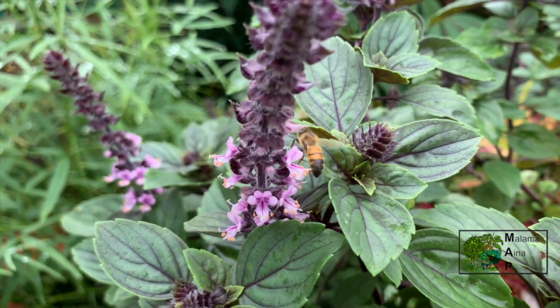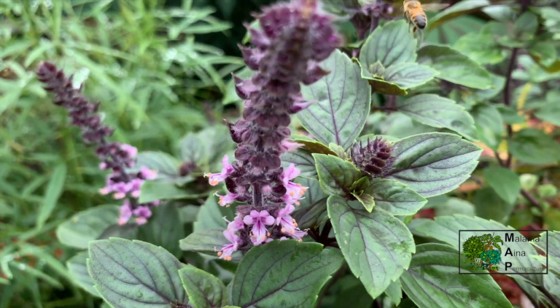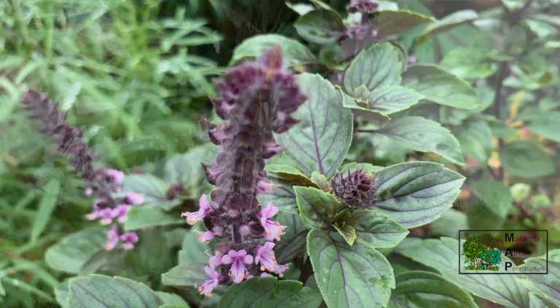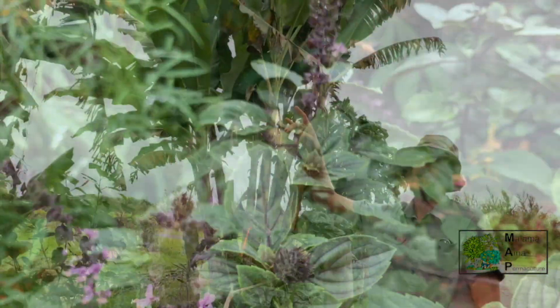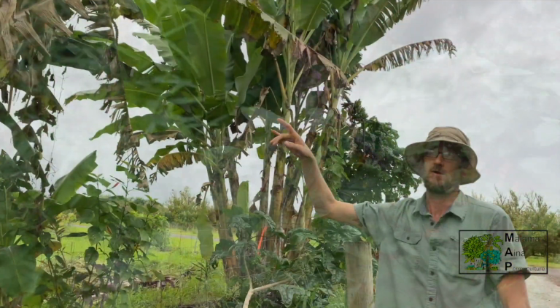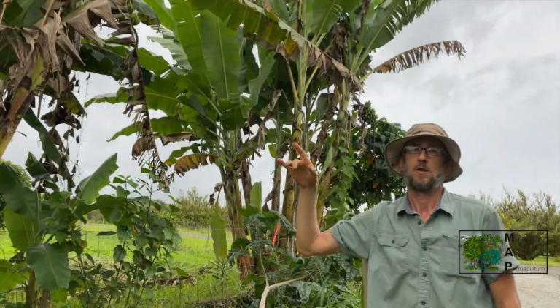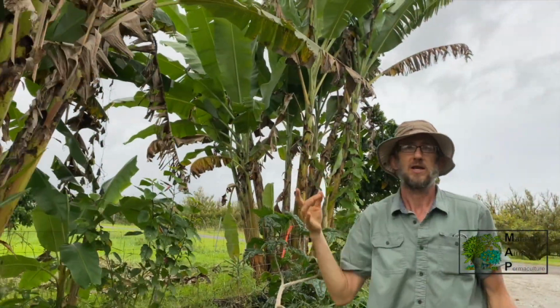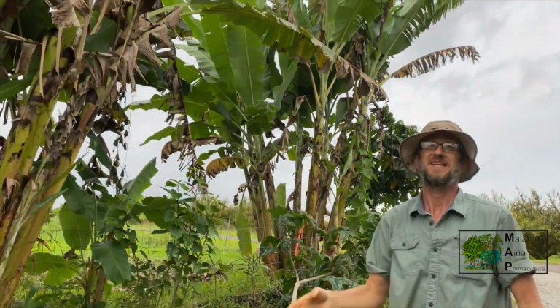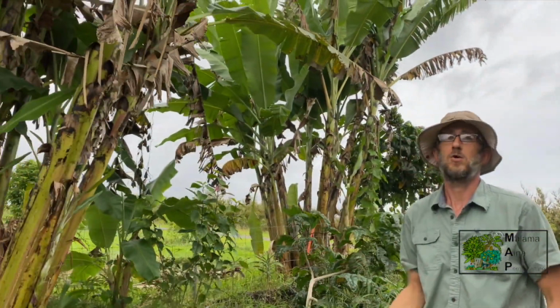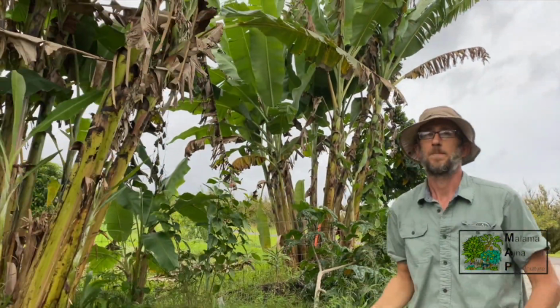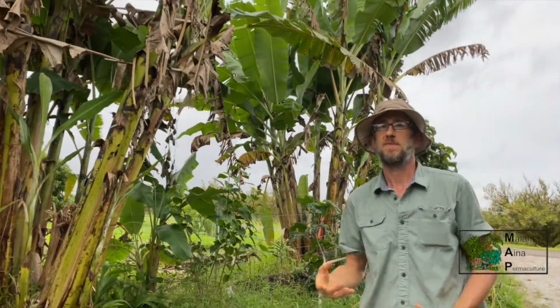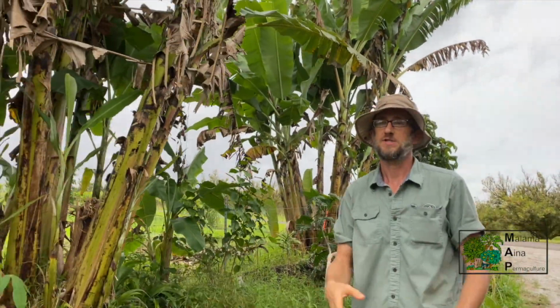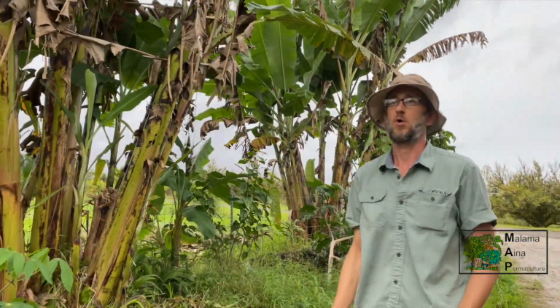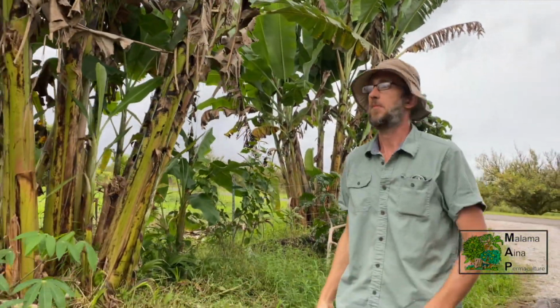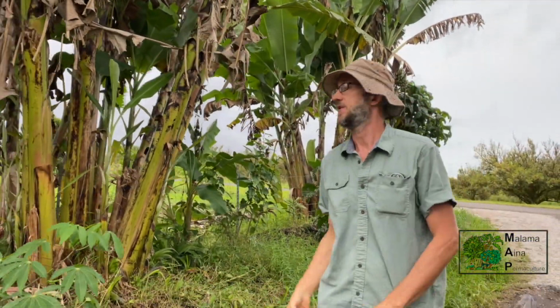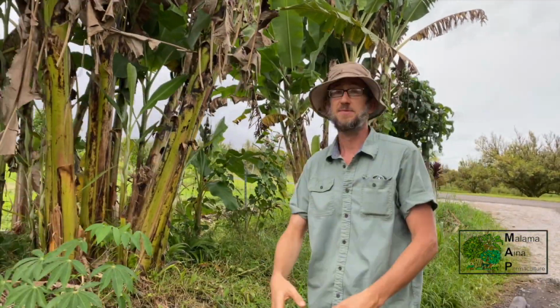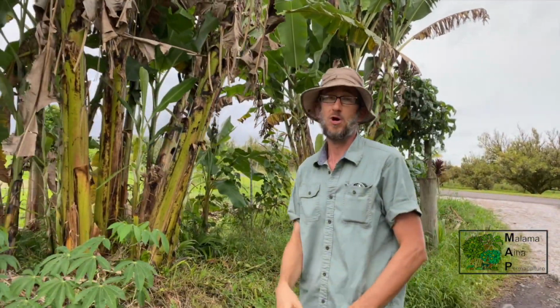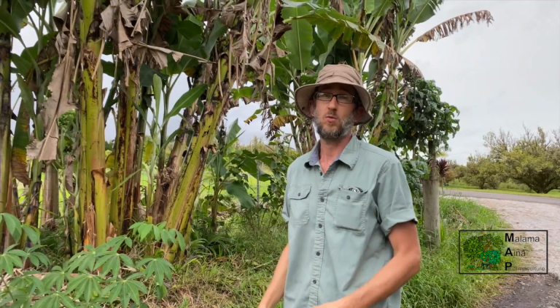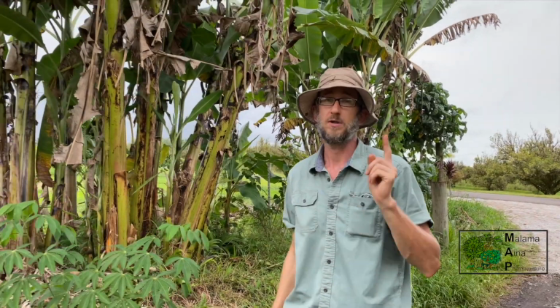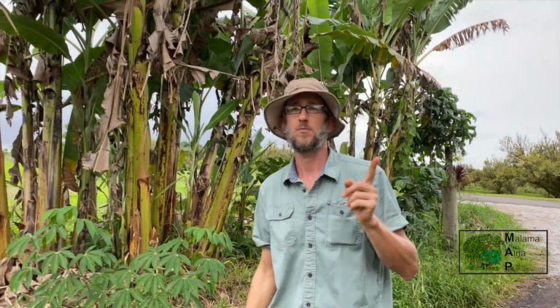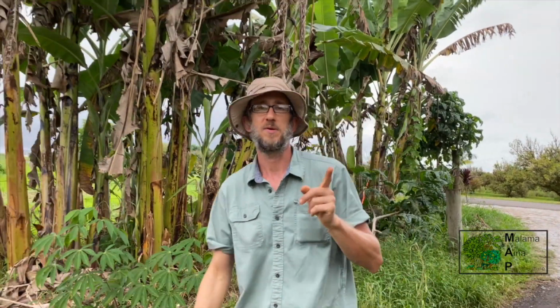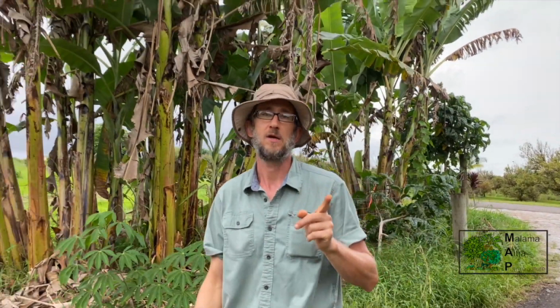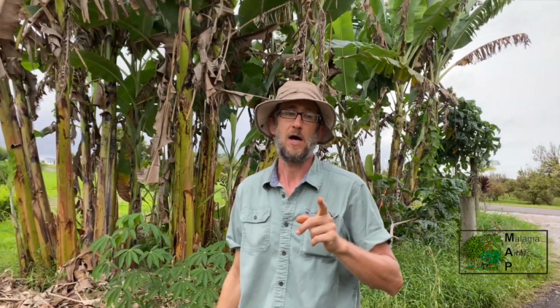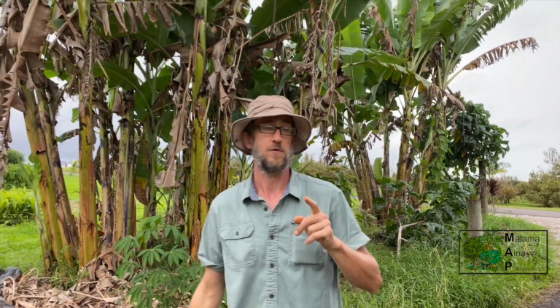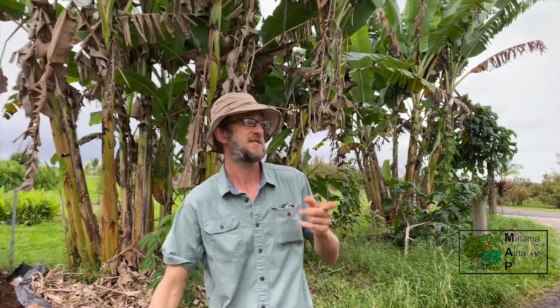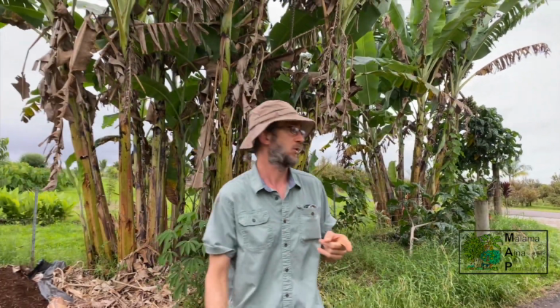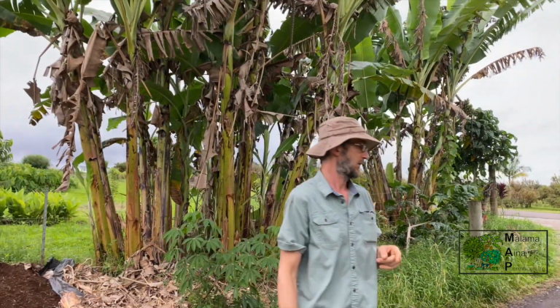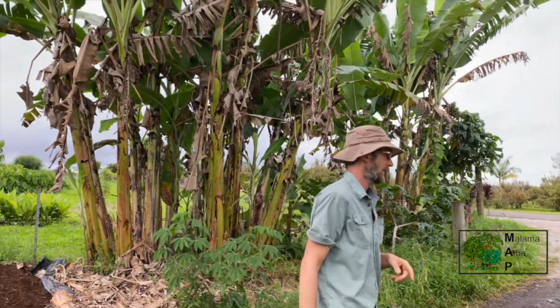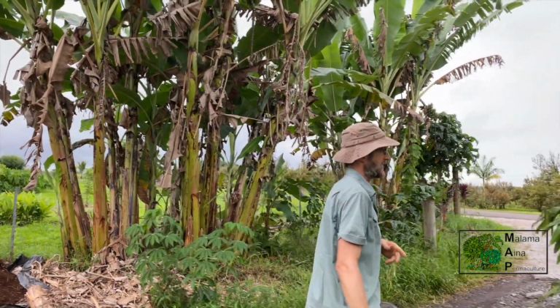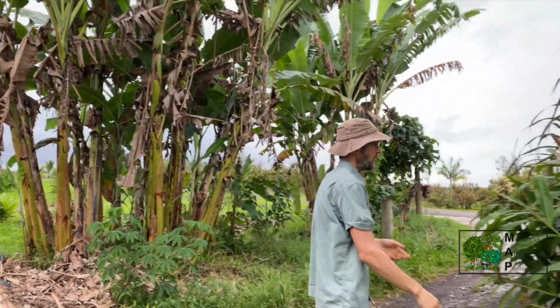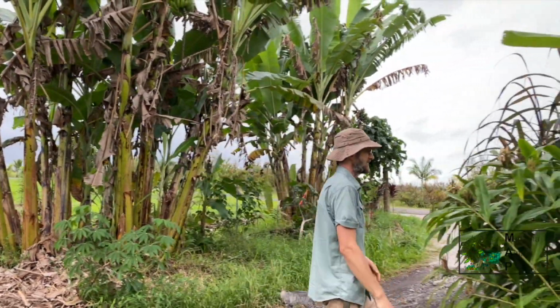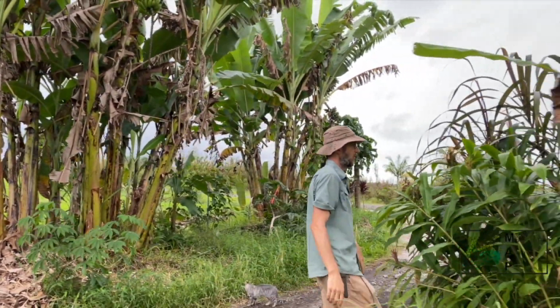Bananas cooked green are like a potato — a major staple crop. One of the top staple crops in the world, and my number one pick for staple tree crops here in Hawaii.